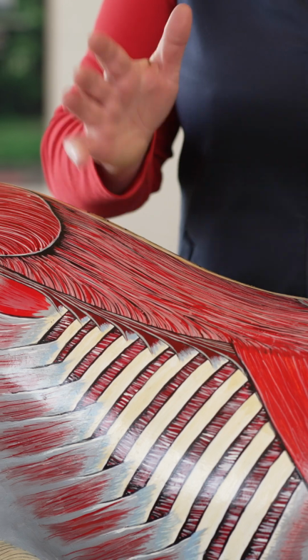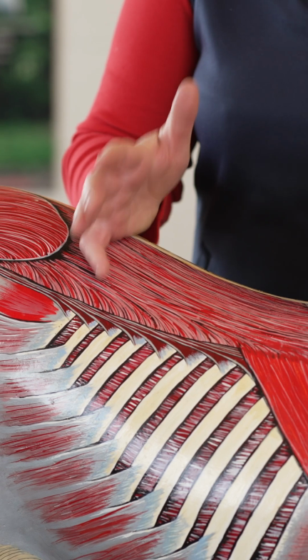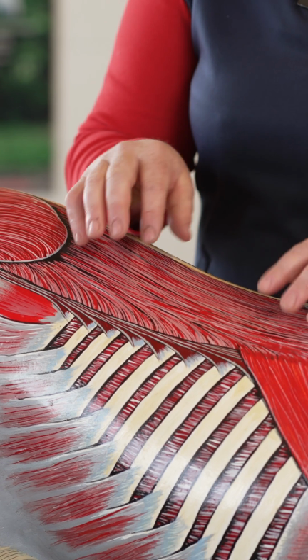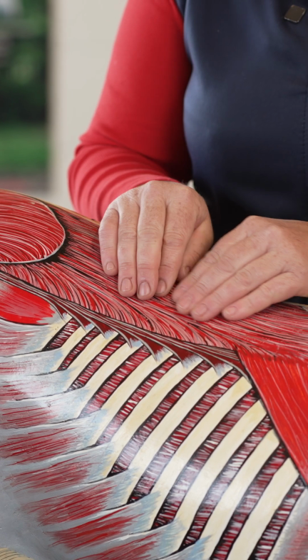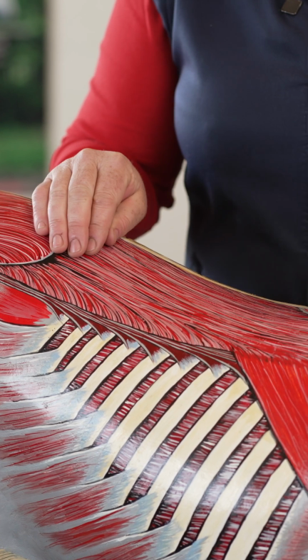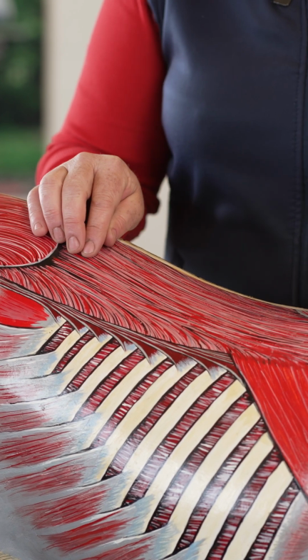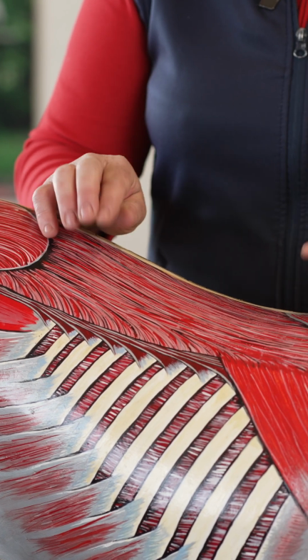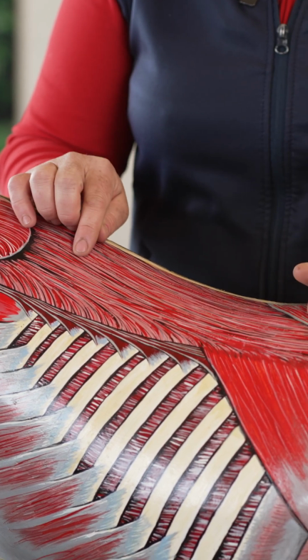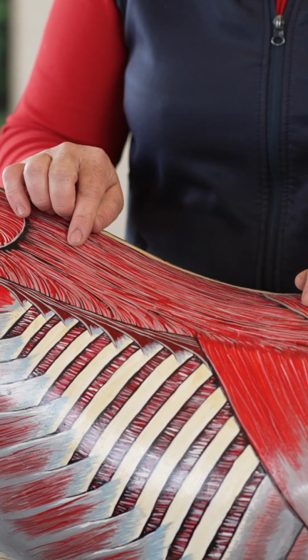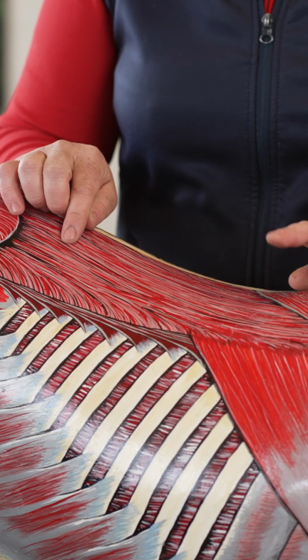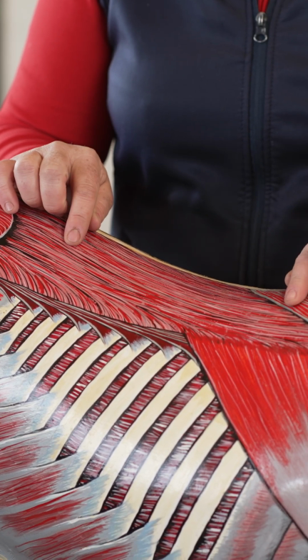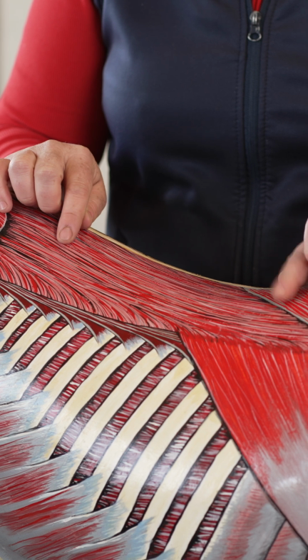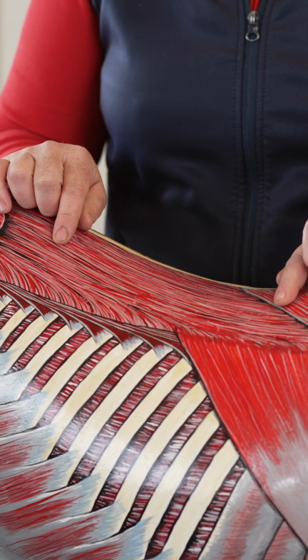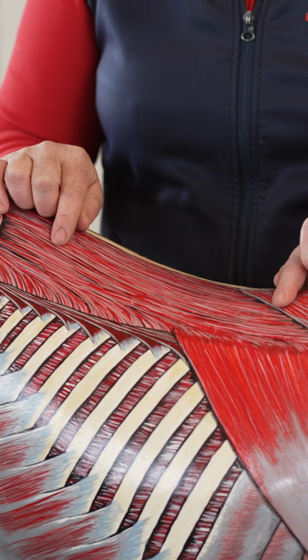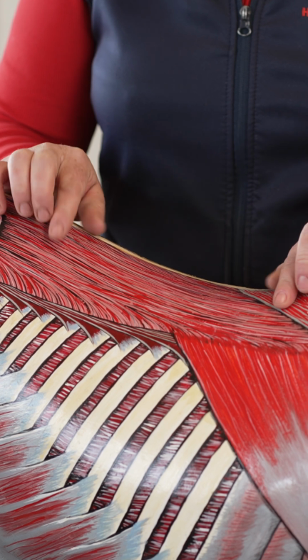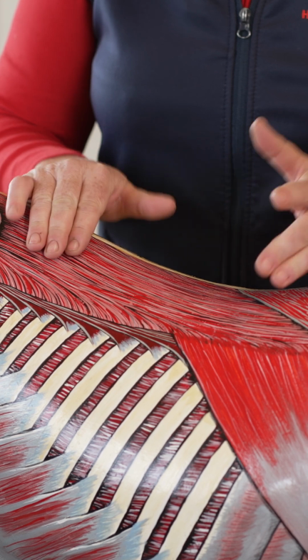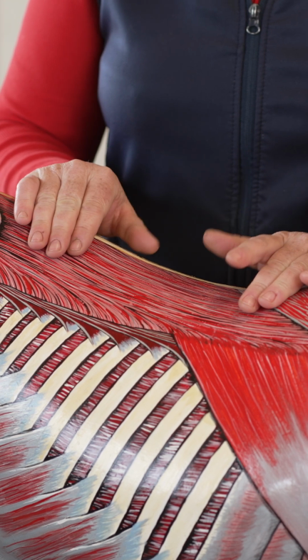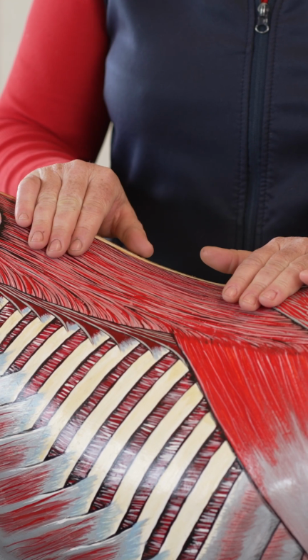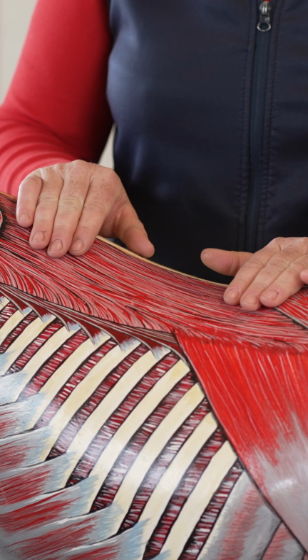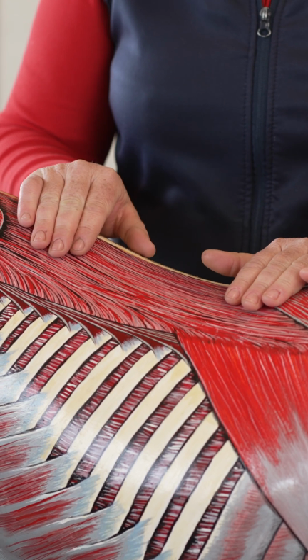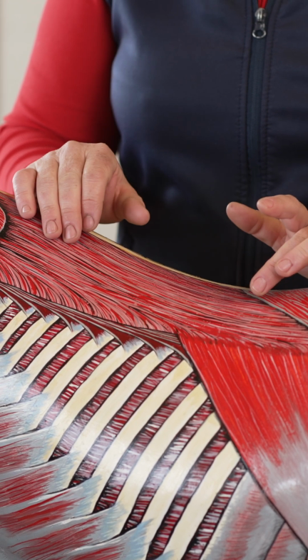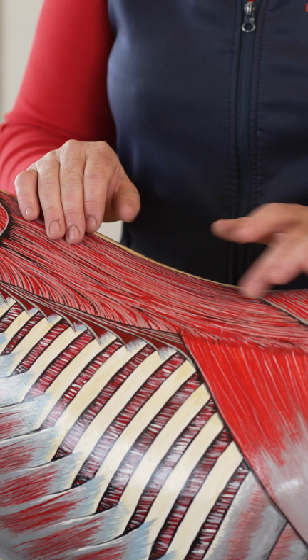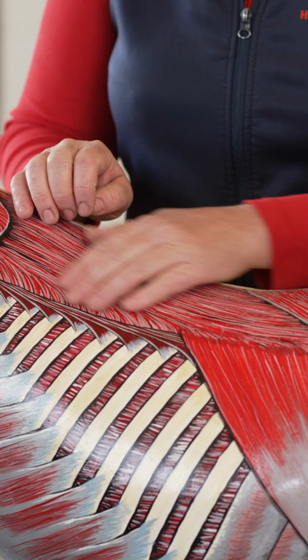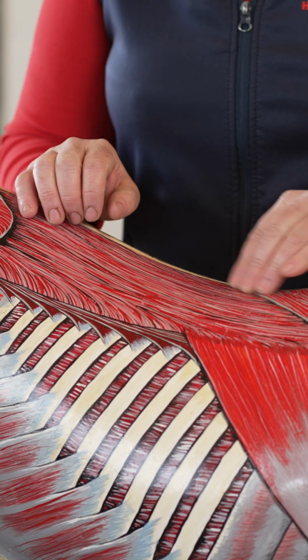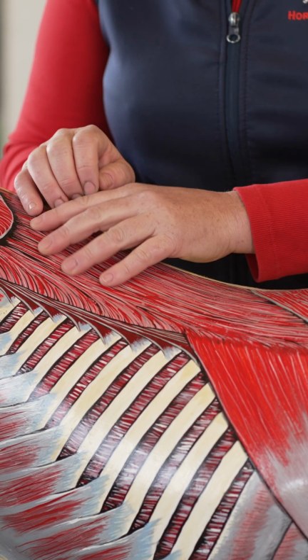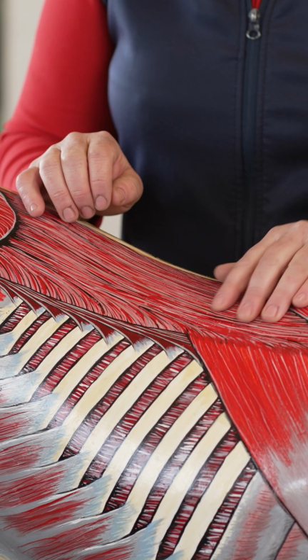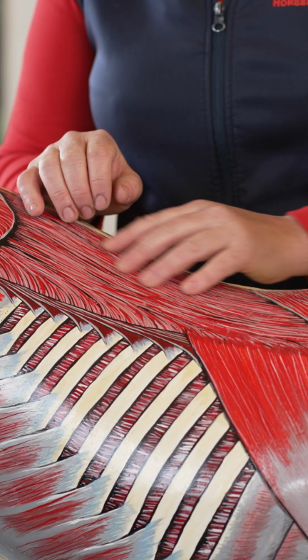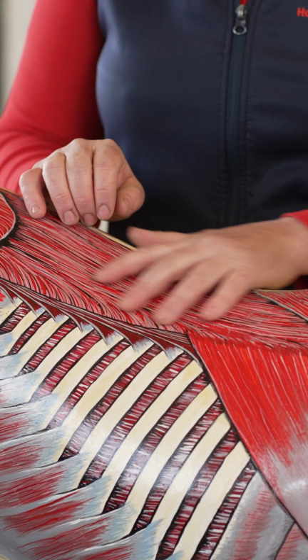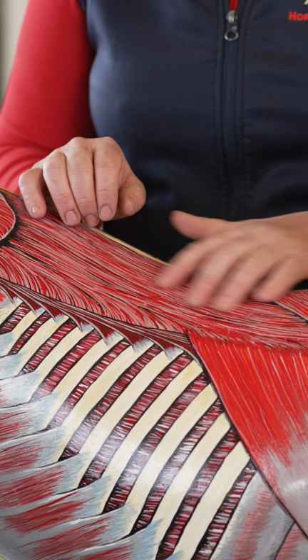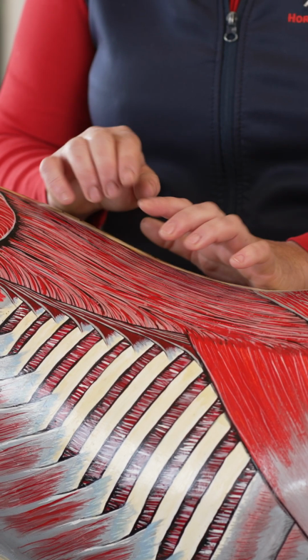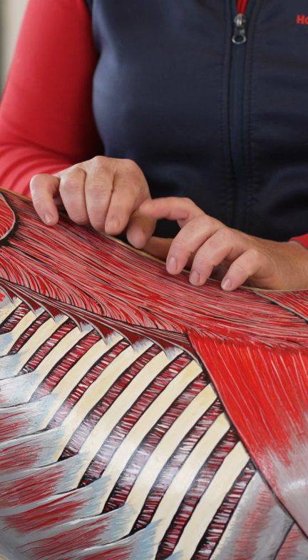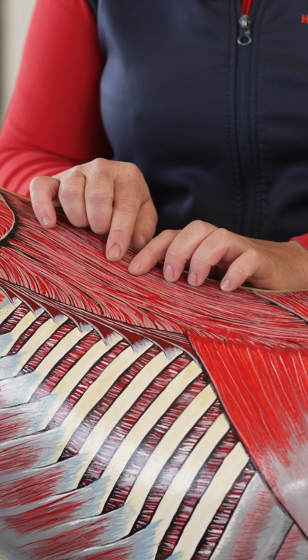Let's talk about longissimus dorsi. This is often described as the muscle on which we sit, which can be a little bit misleading because it leads you to think it's literally just in this area, but that's not true.